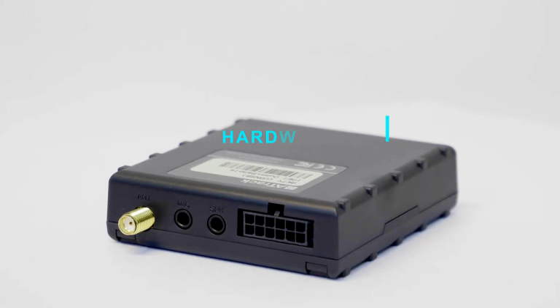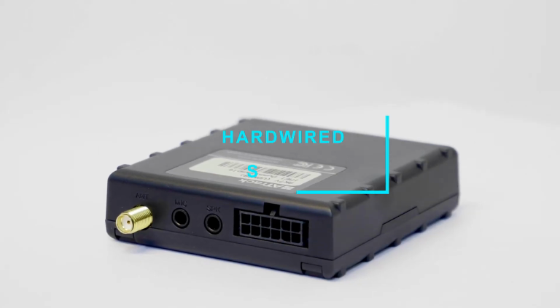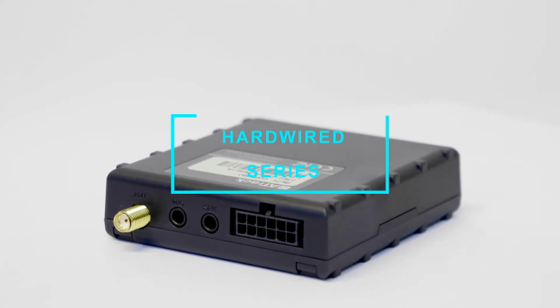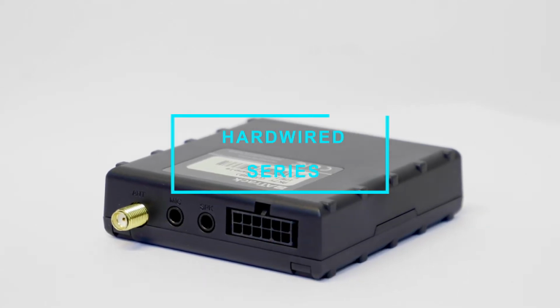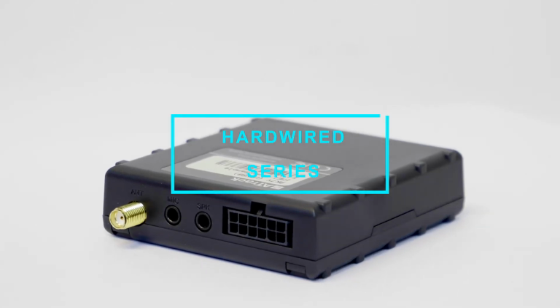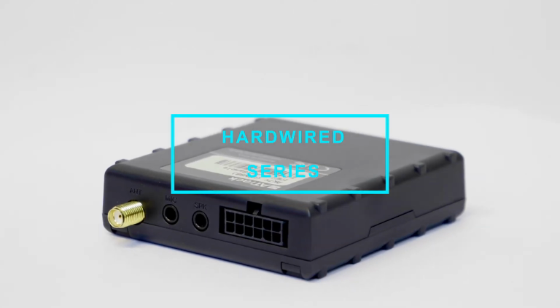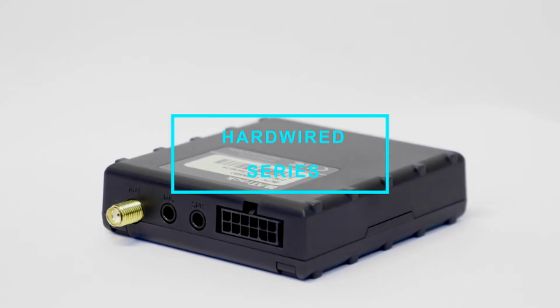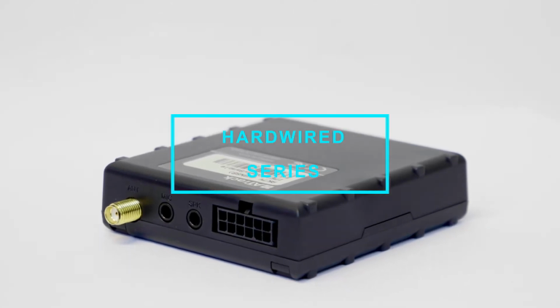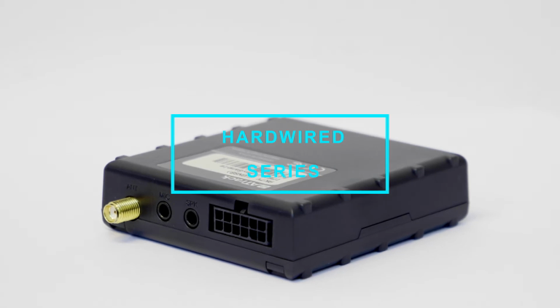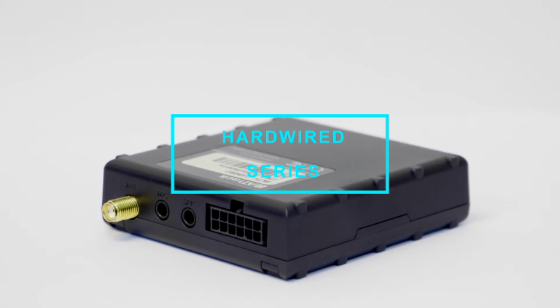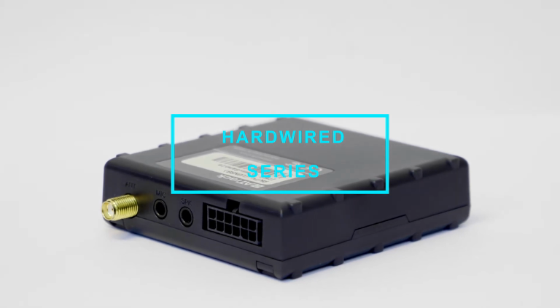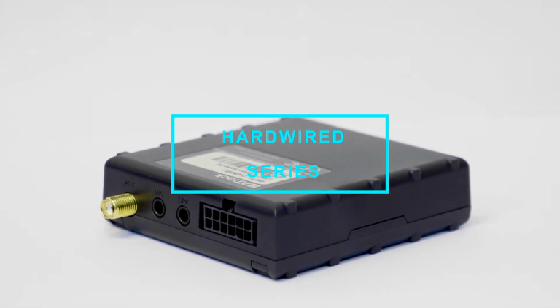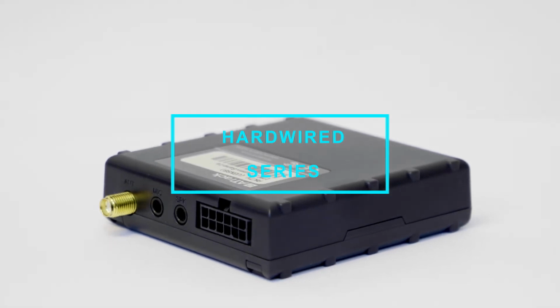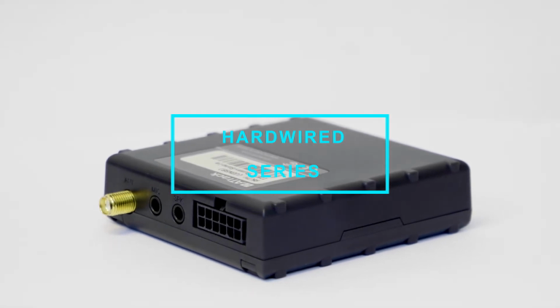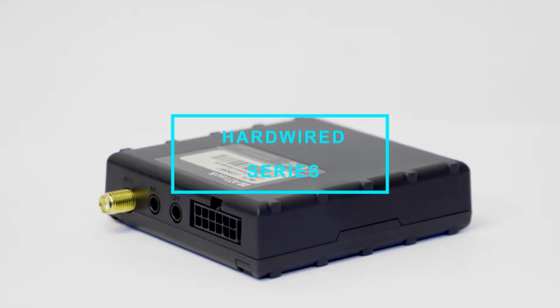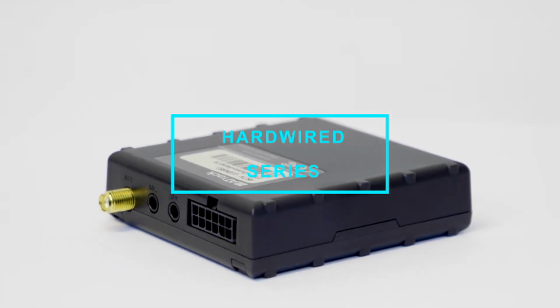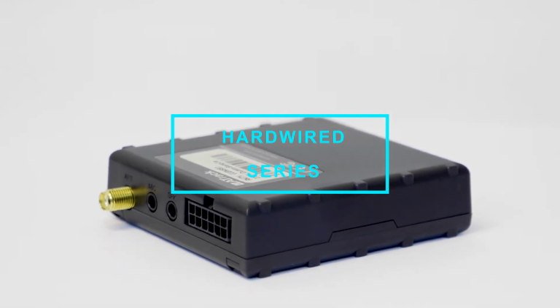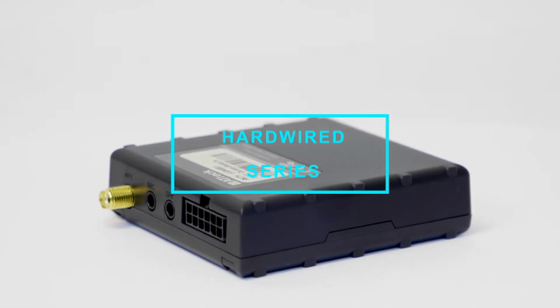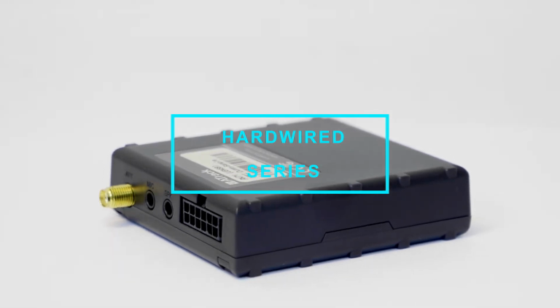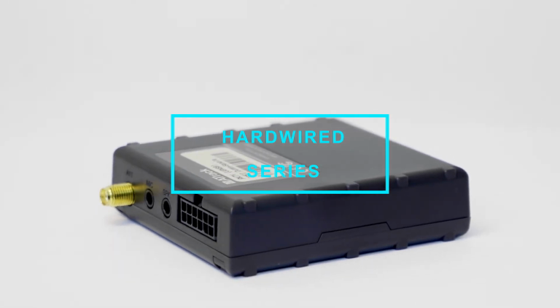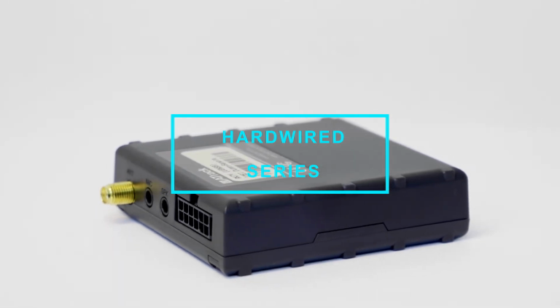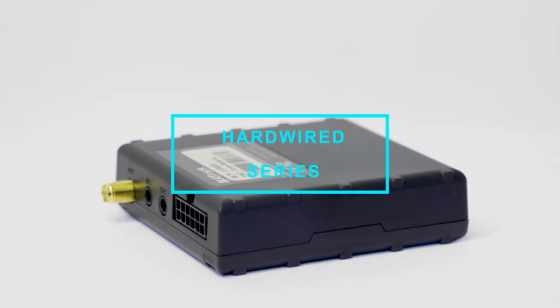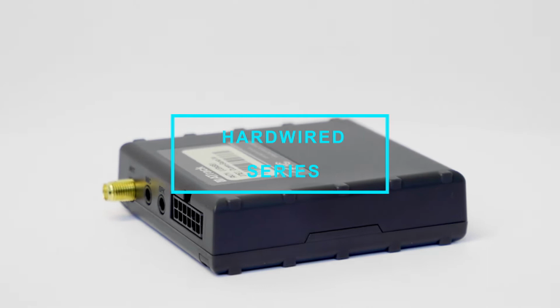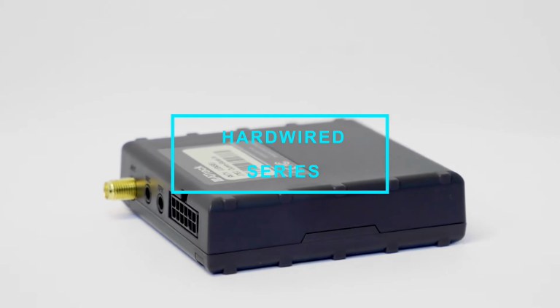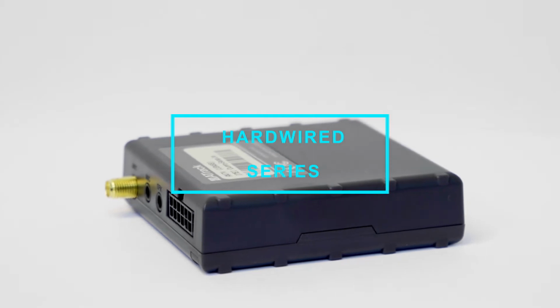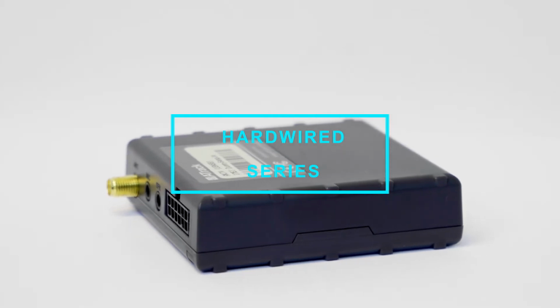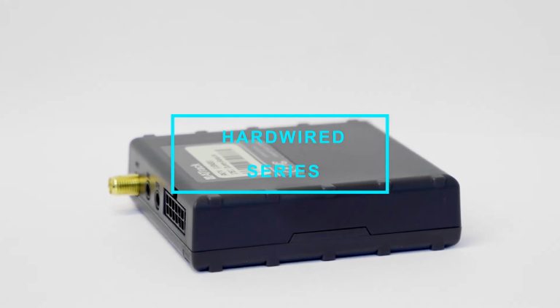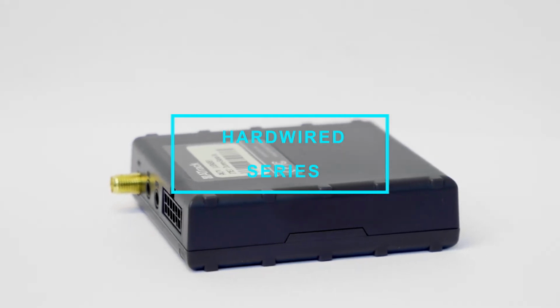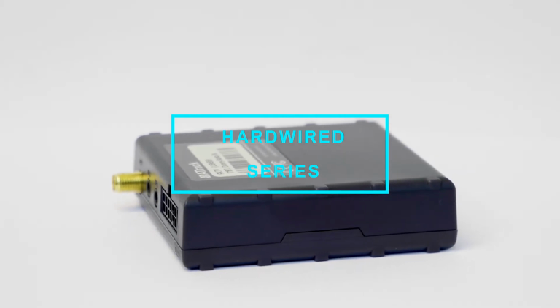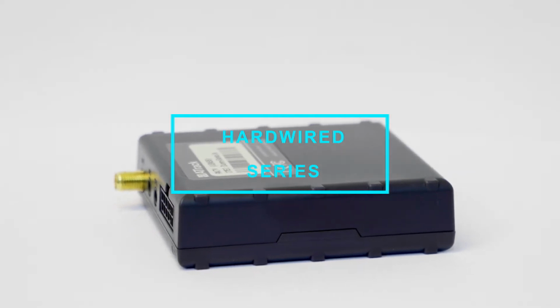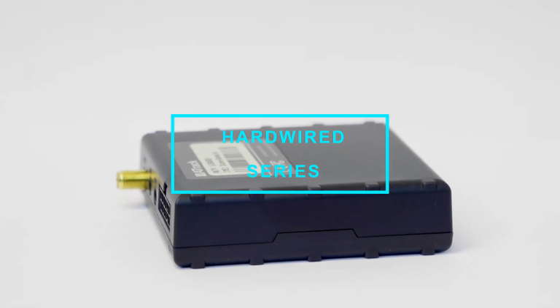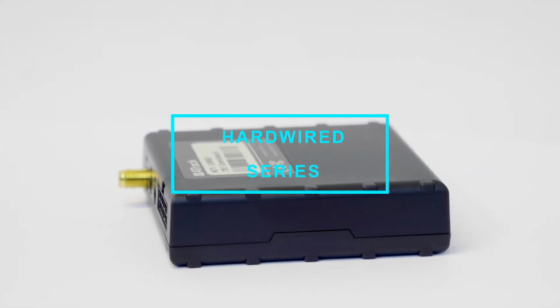Introducing the 8-Track Hardwire Series. 8-Track Hardwire devices are designed for hidden installation with up to 13 general-purpose inputs and outputs for various sensor monitoring.